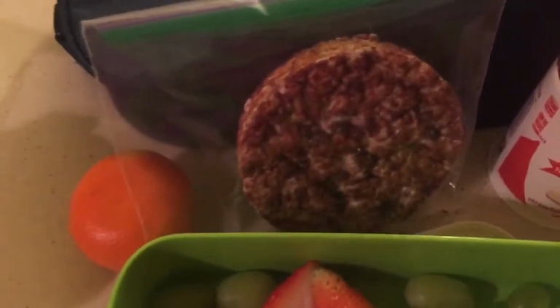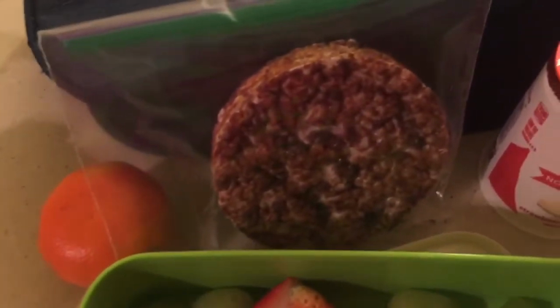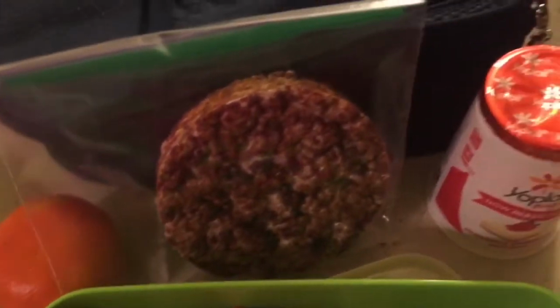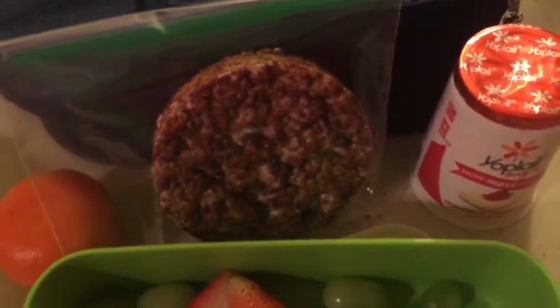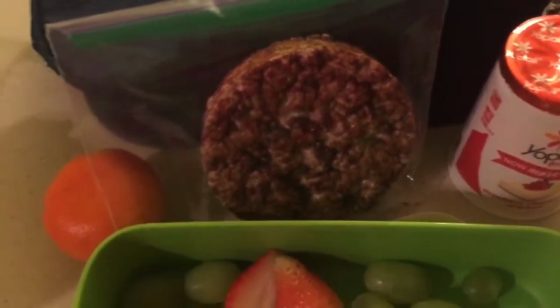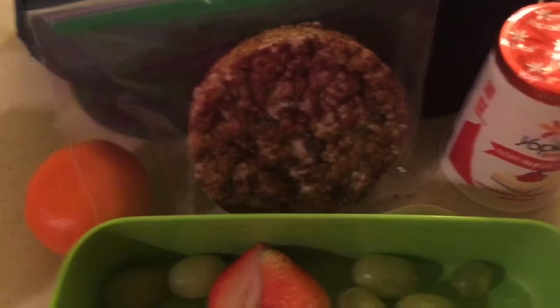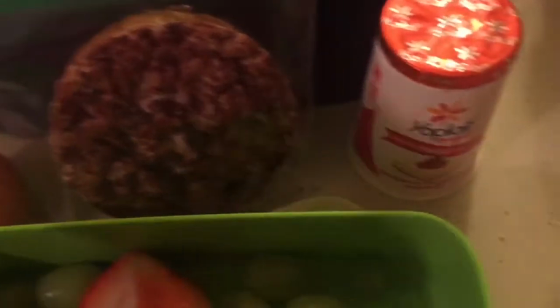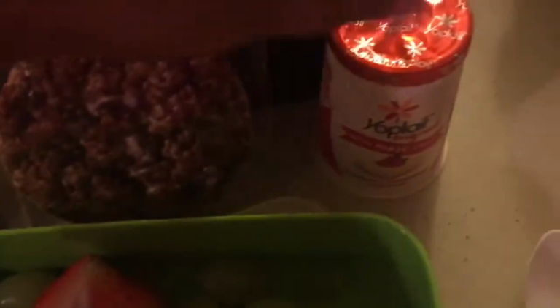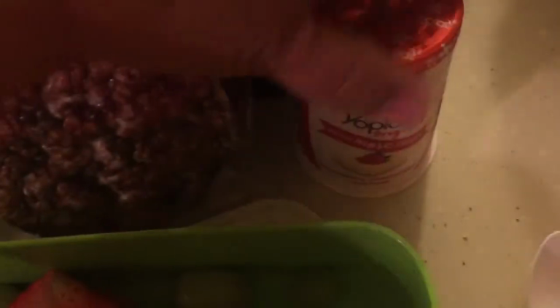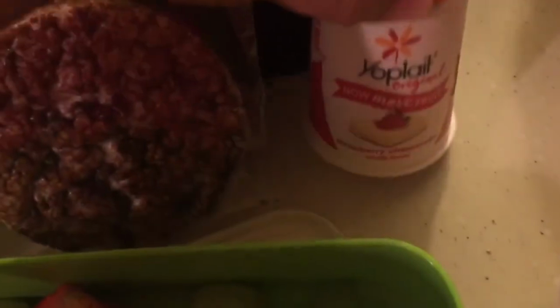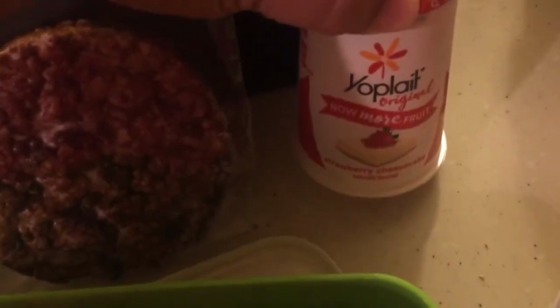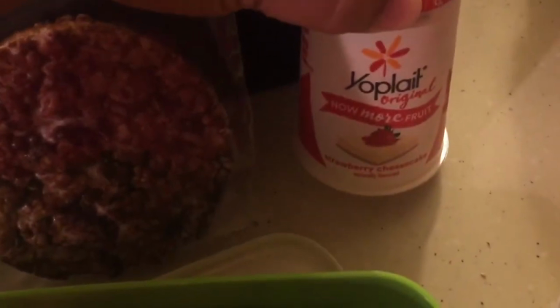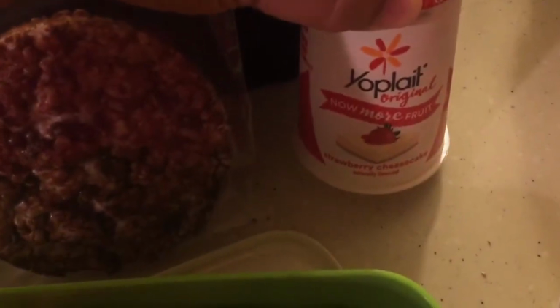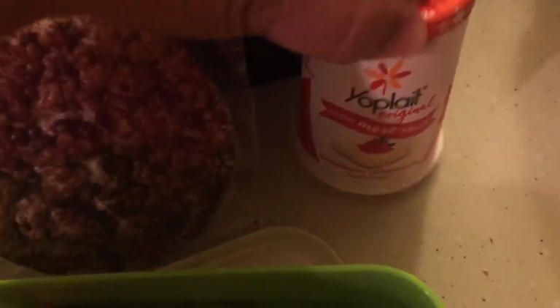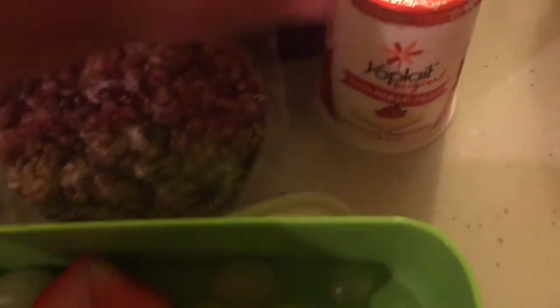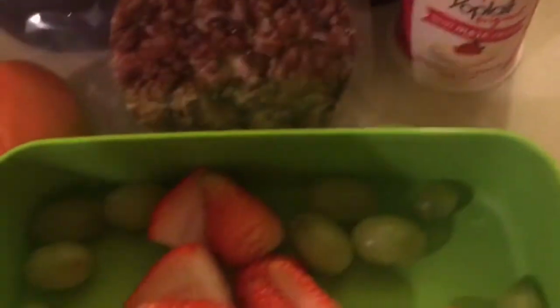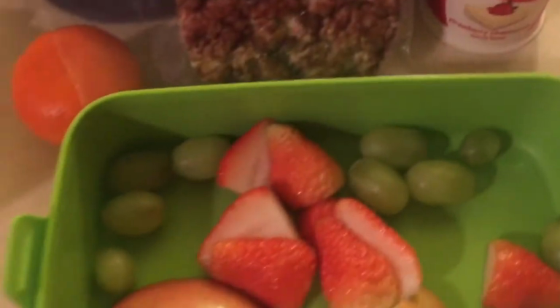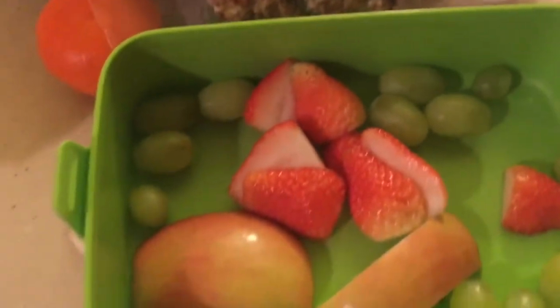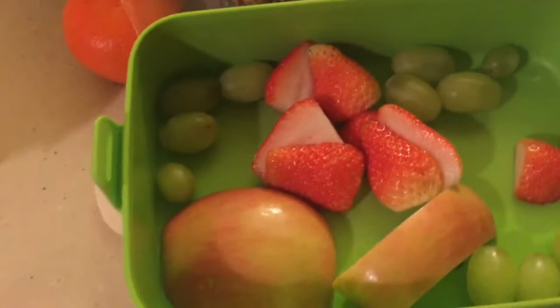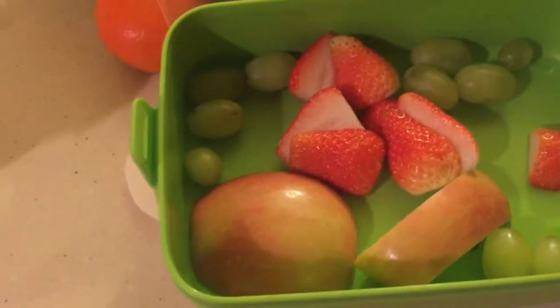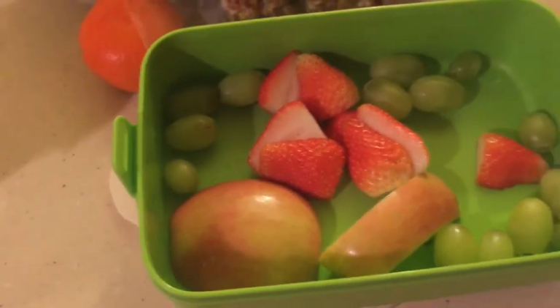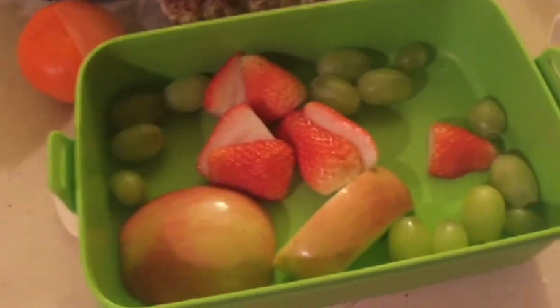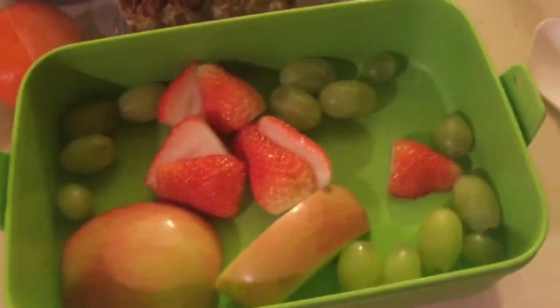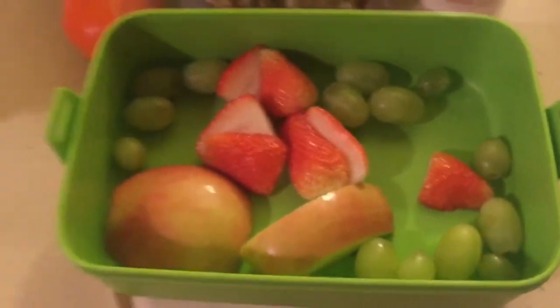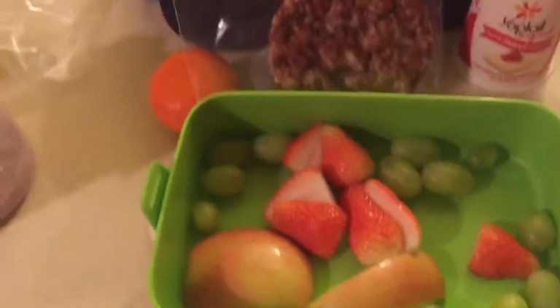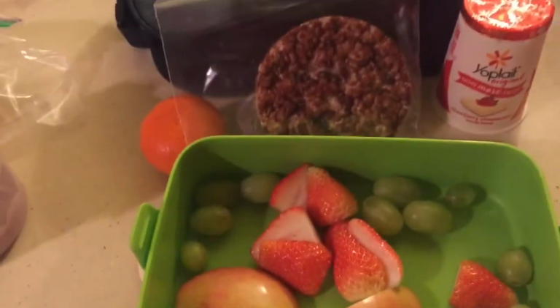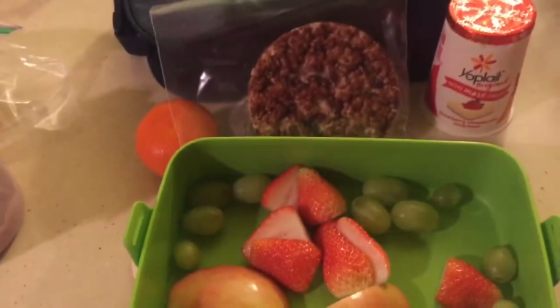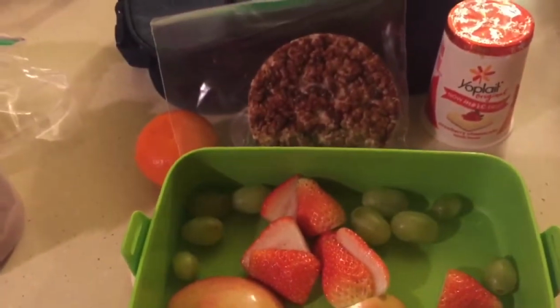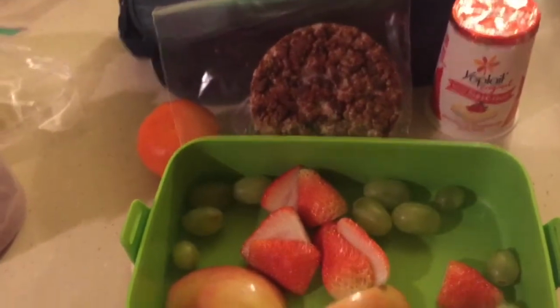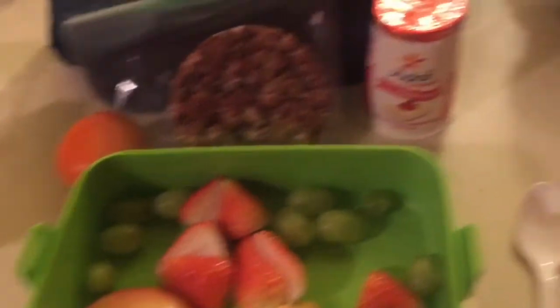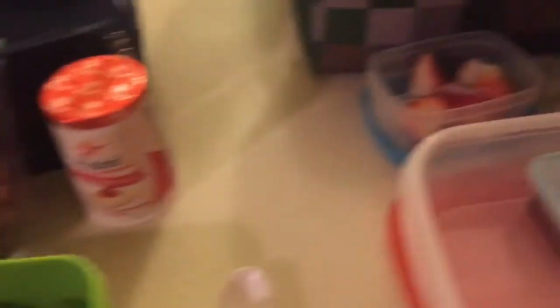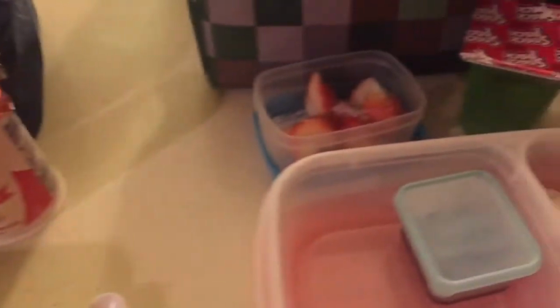And then this is mine. I'm getting yogurt, the chocolate rice cake, and some halos, strawberries, and grapes. So that's my lunch.